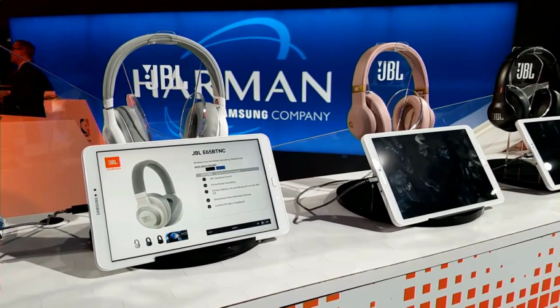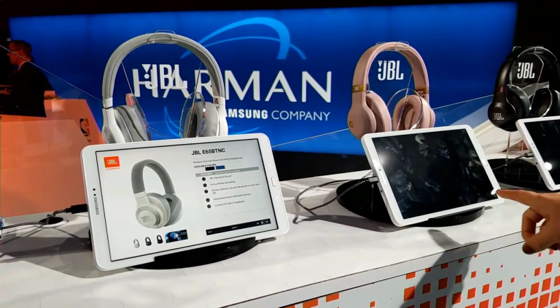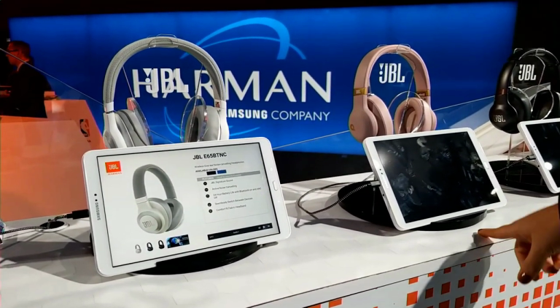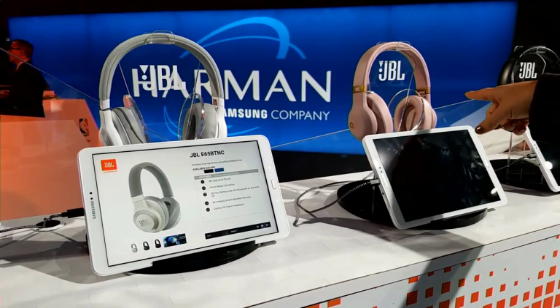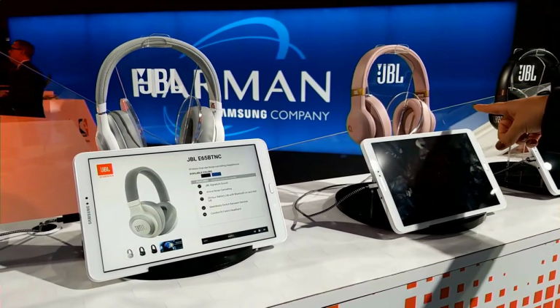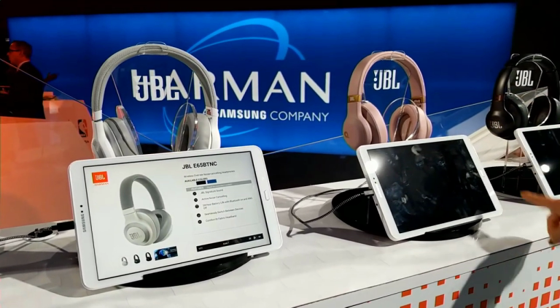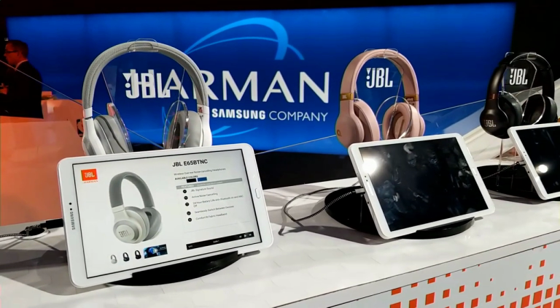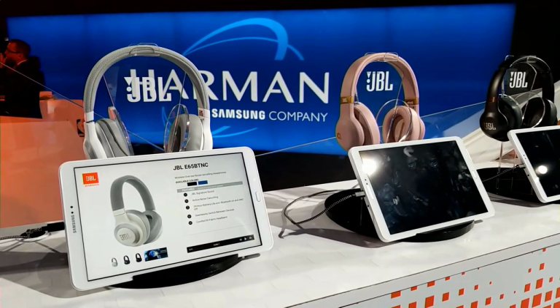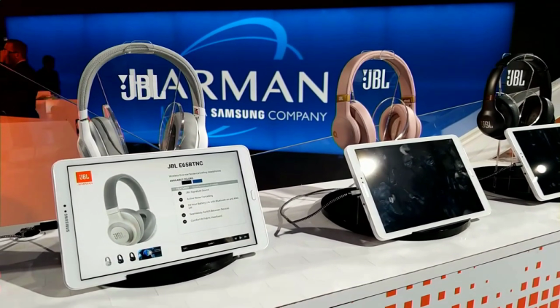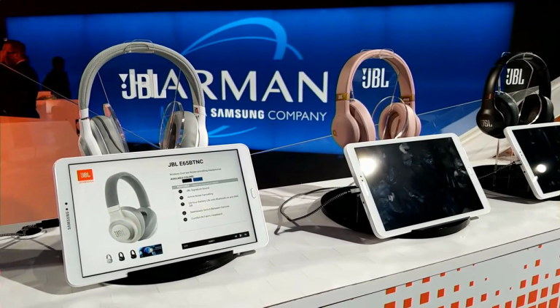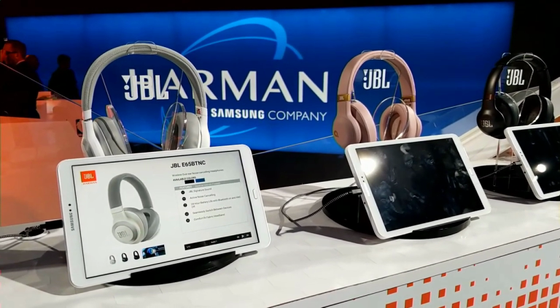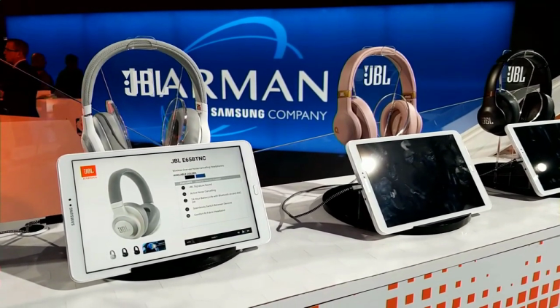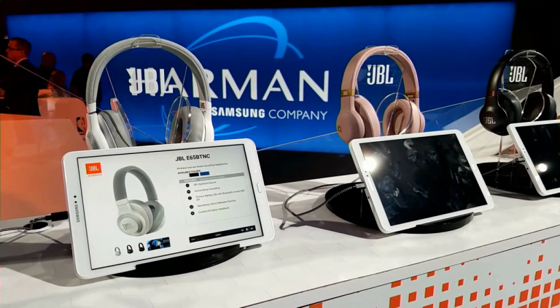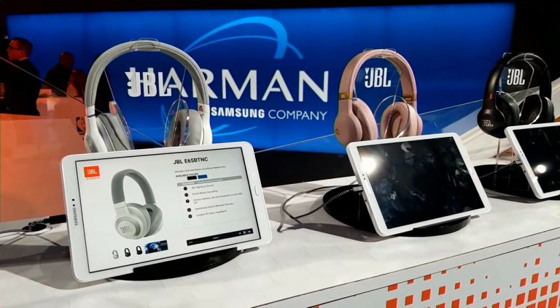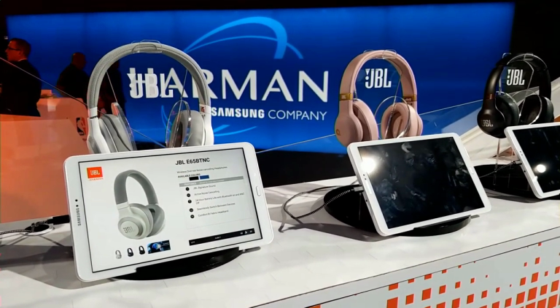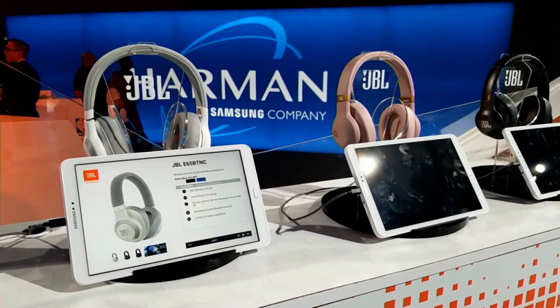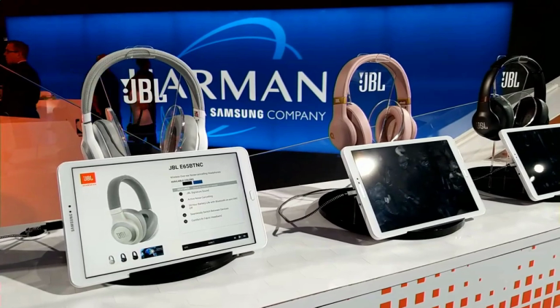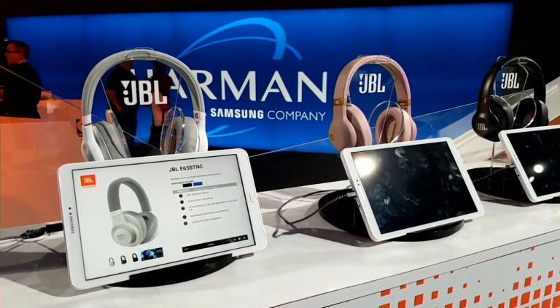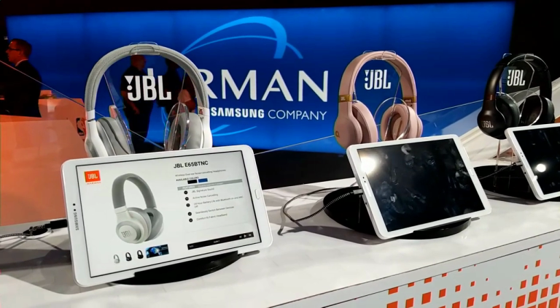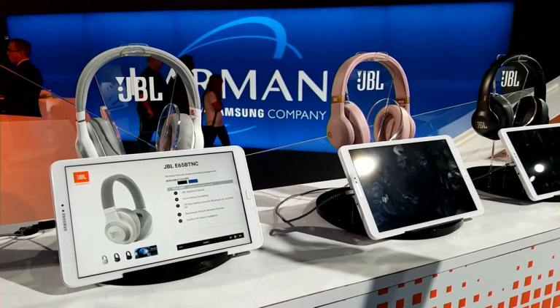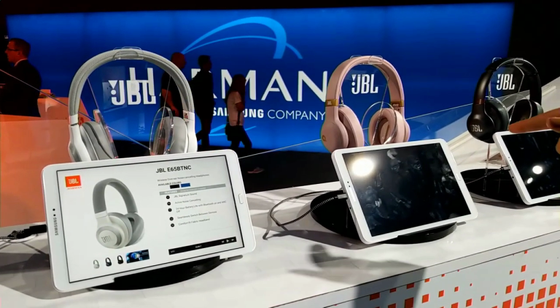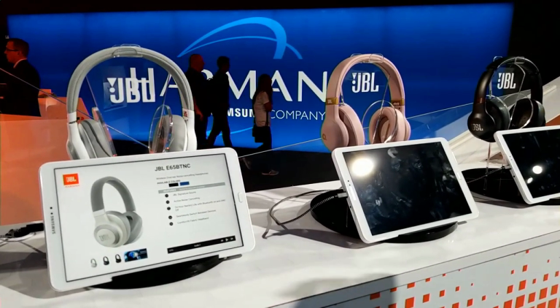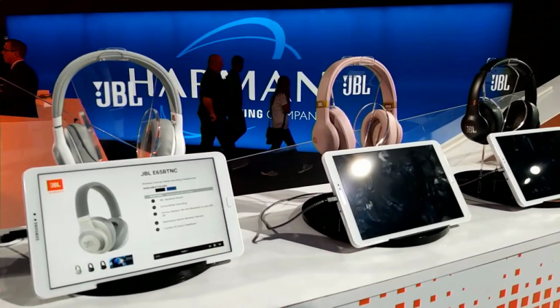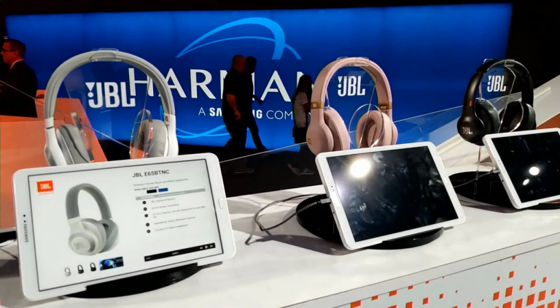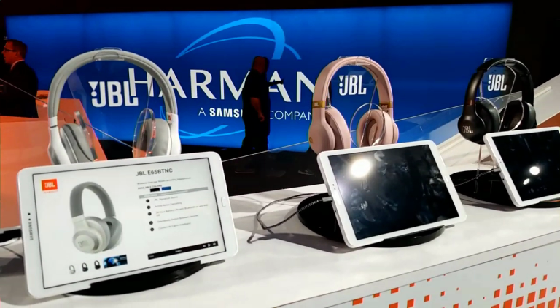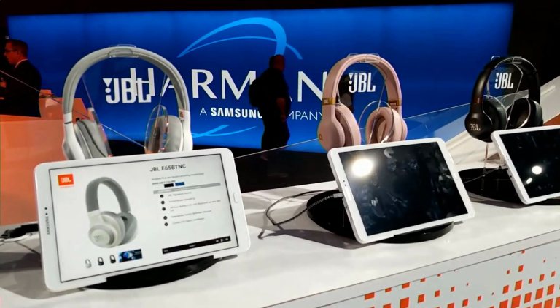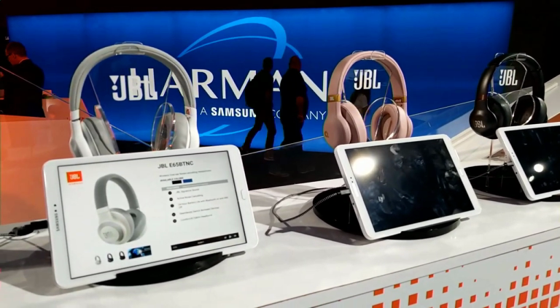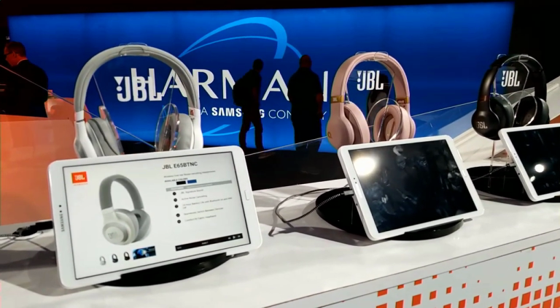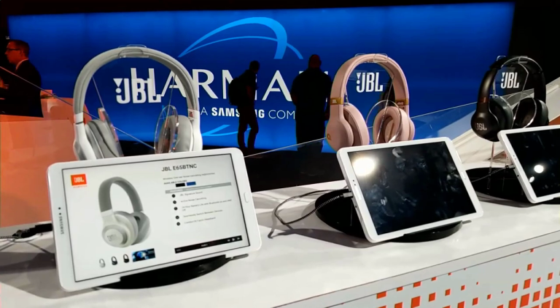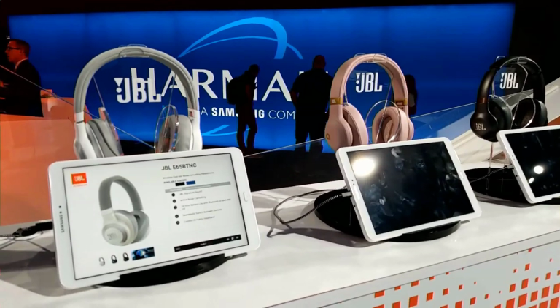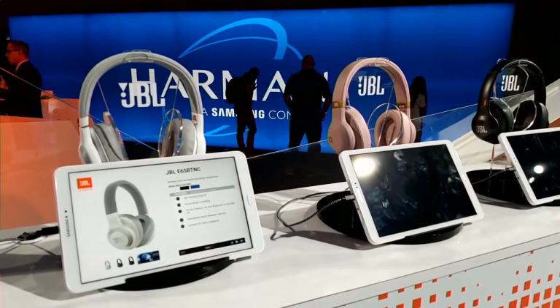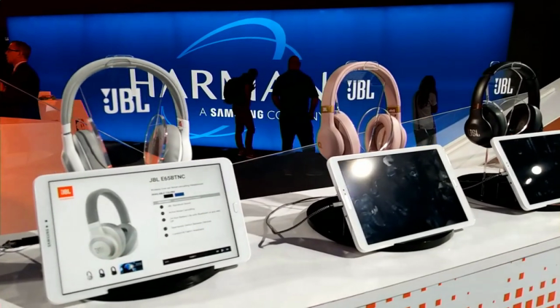My favorite is the Quincy Jones edition, which you'll see here. Quincy's voice is within the headphone — it's really wild to have him talking to you through it. And it's tuned by his ear. He's such a musical icon, such an iconic producer.